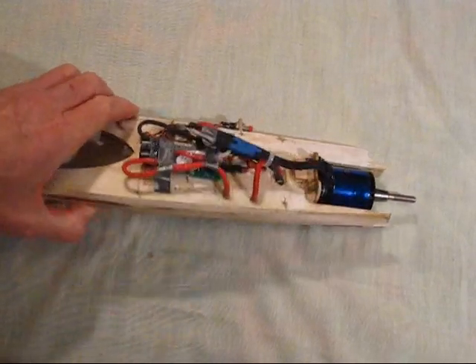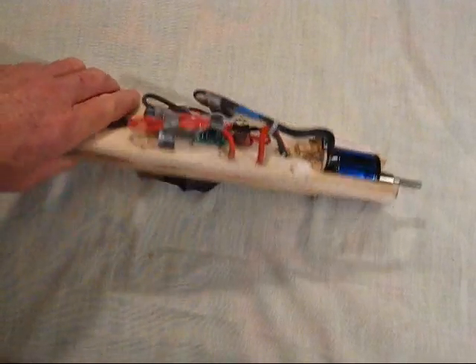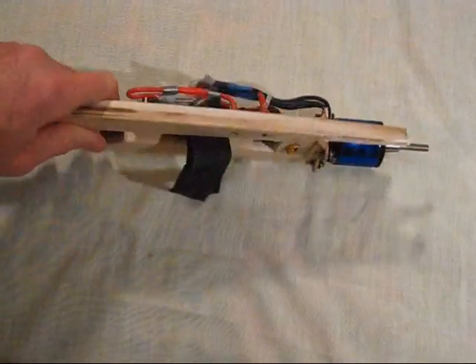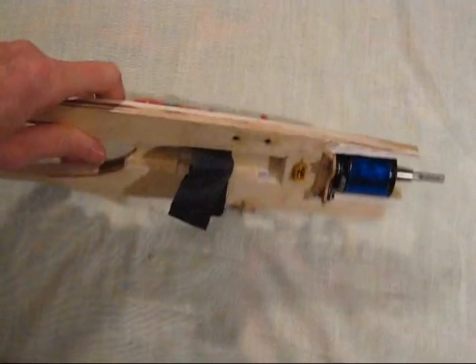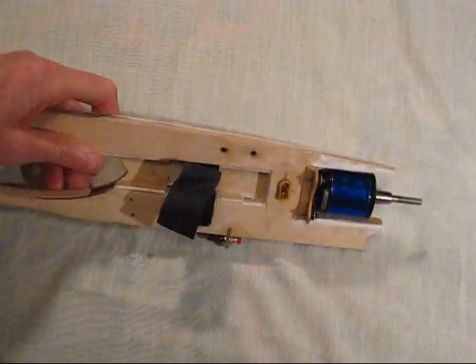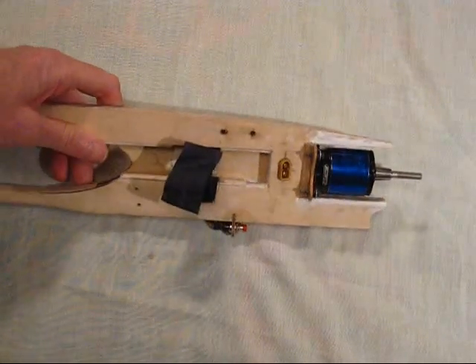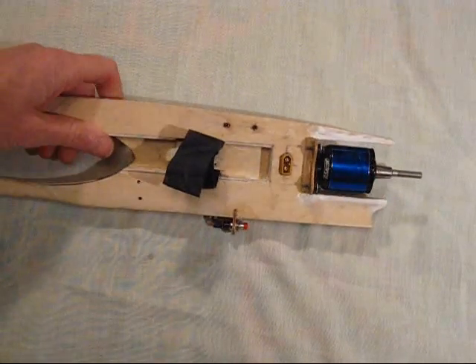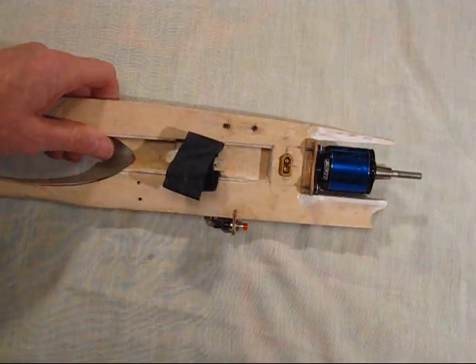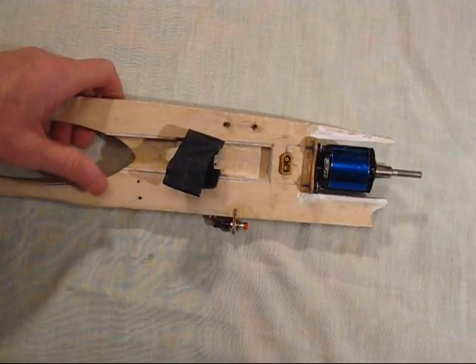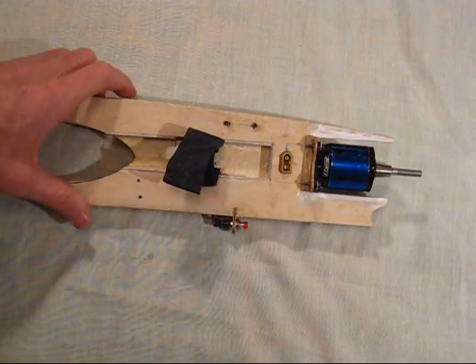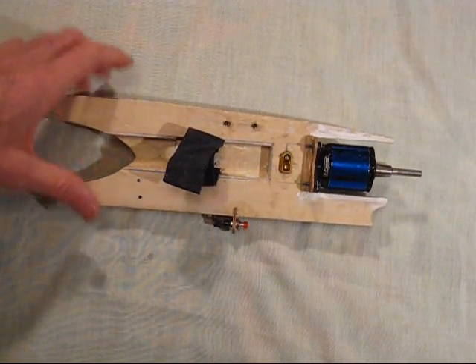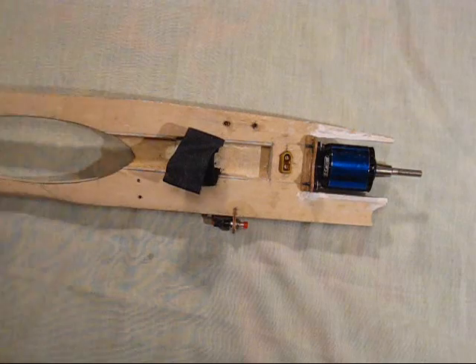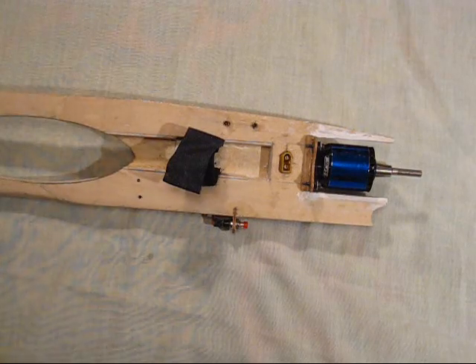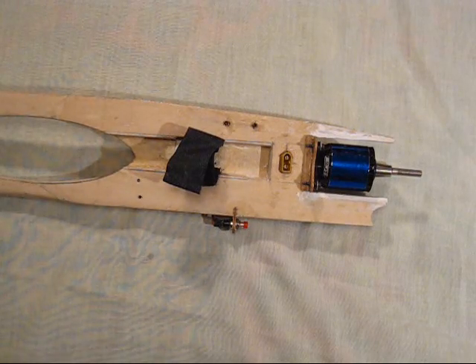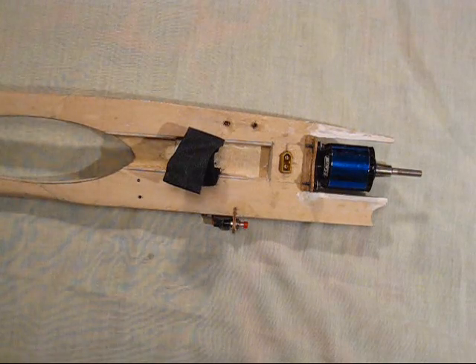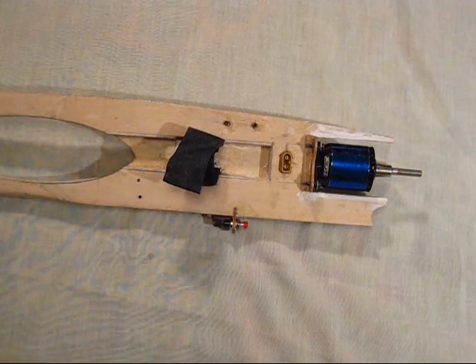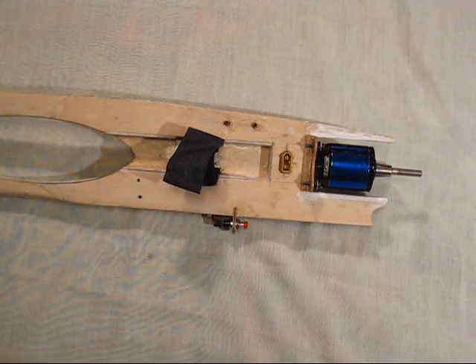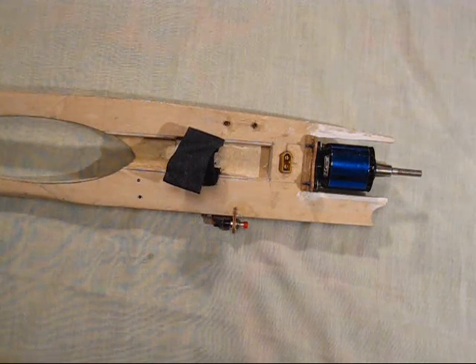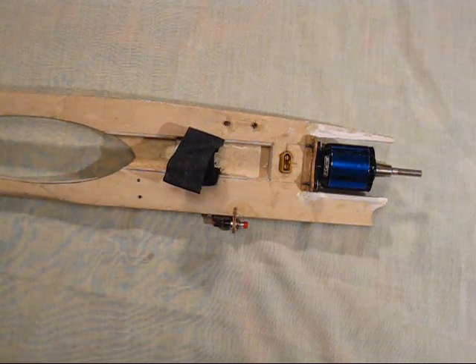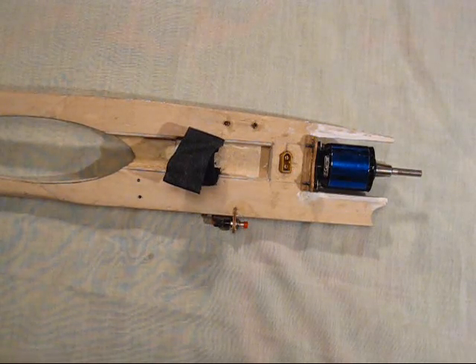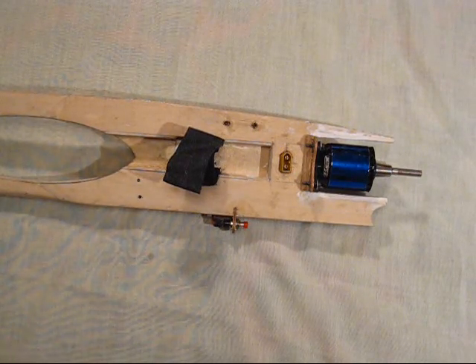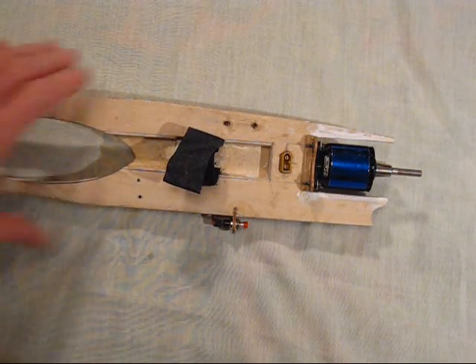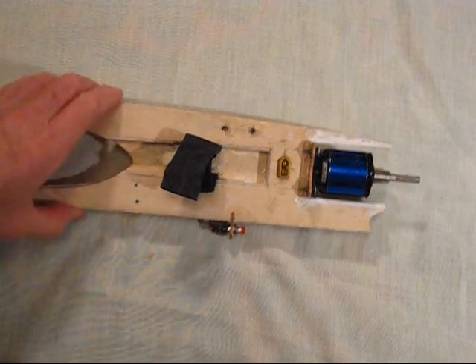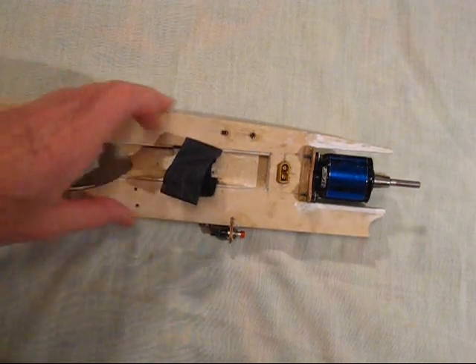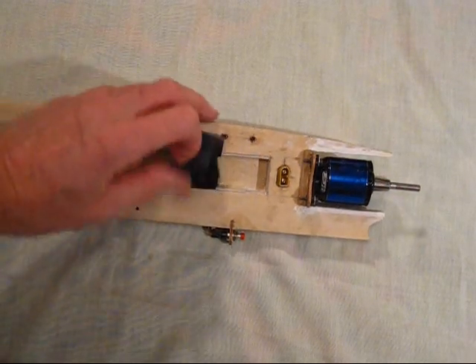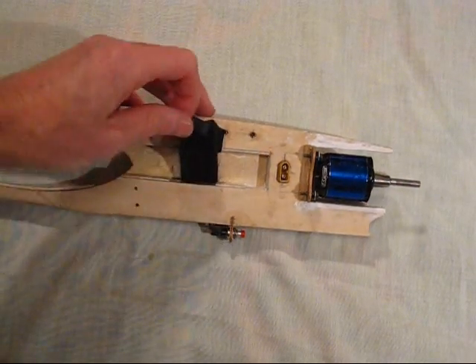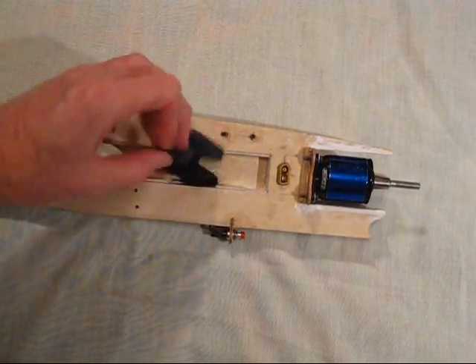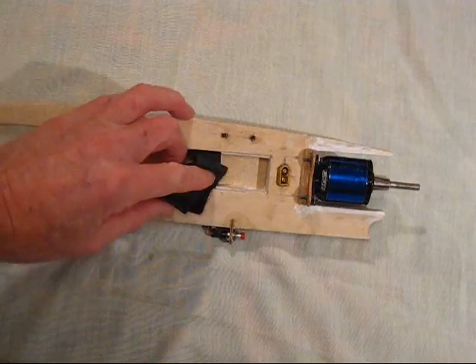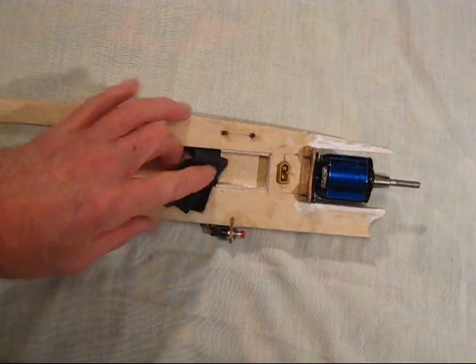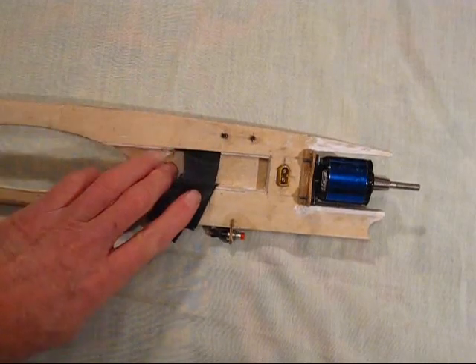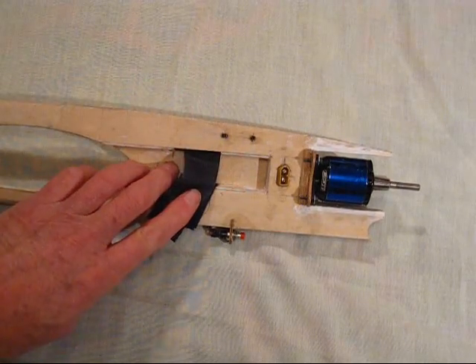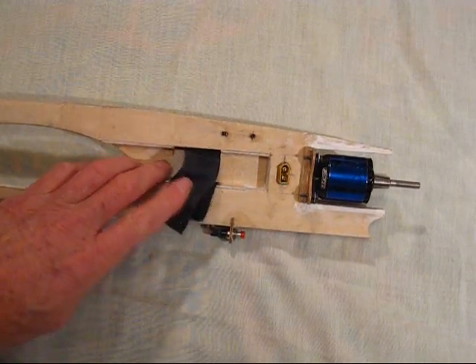If I turn over the model — surprise, surprise: no fuel tank! Electric motors of course run on batteries, and this is the compartment where the battery will sit.